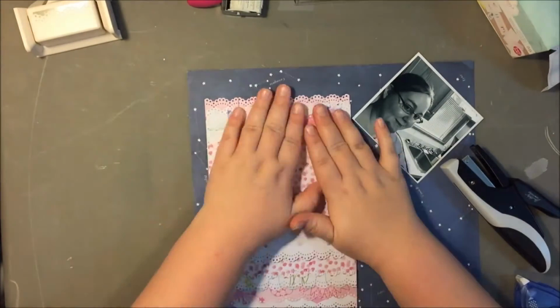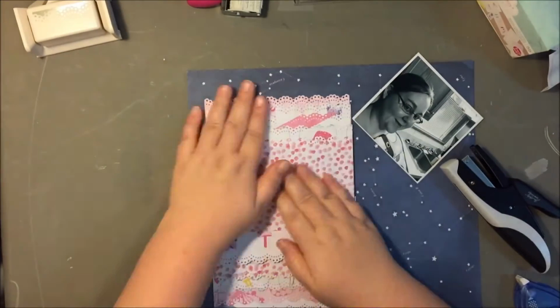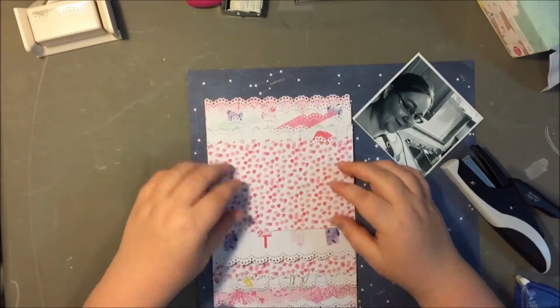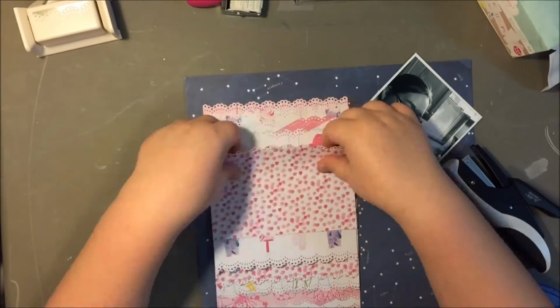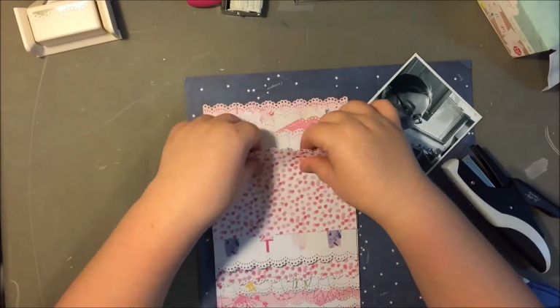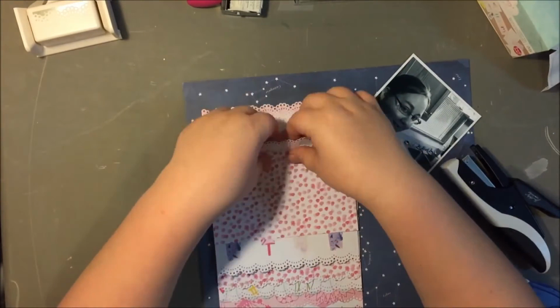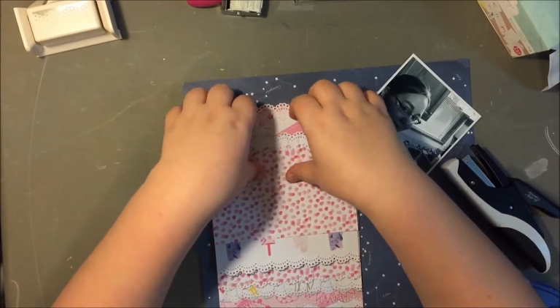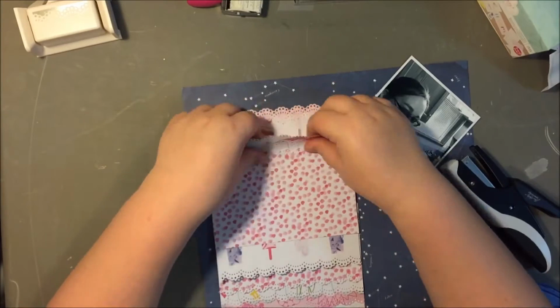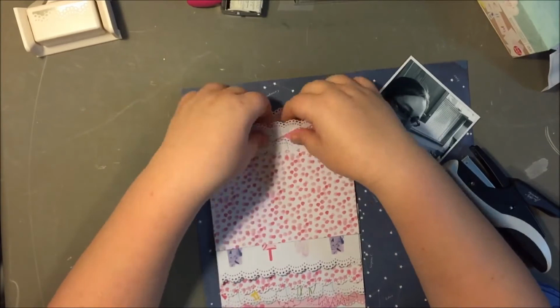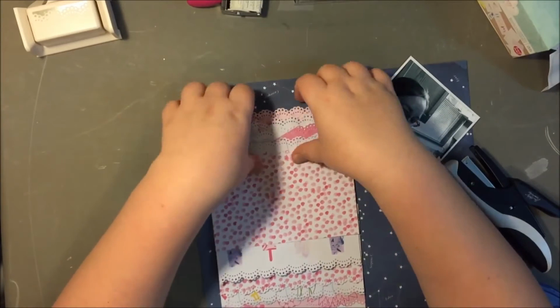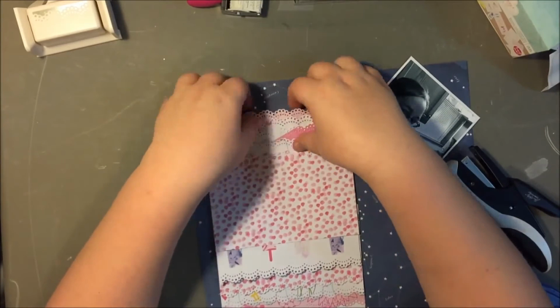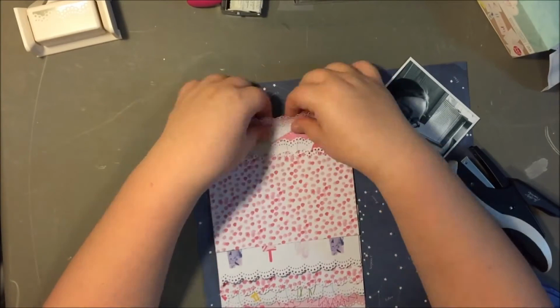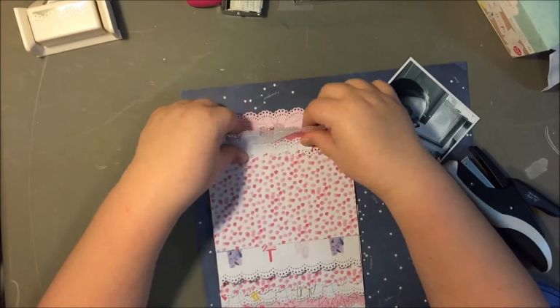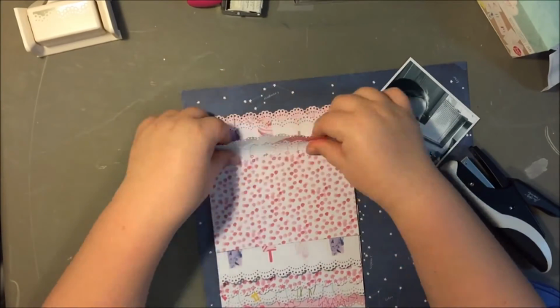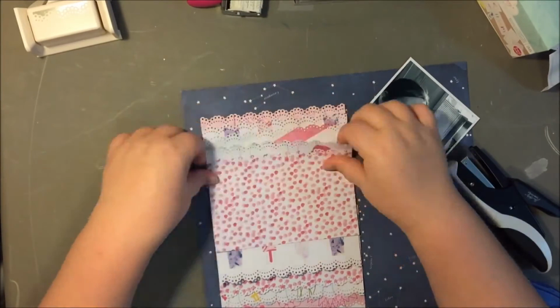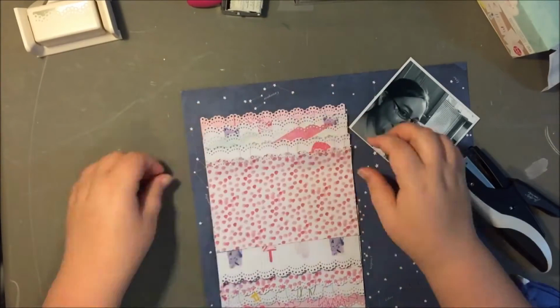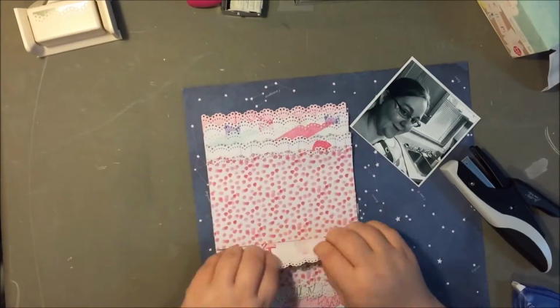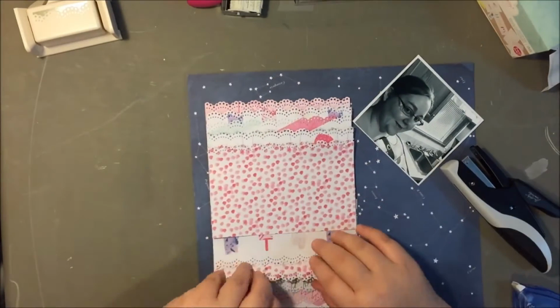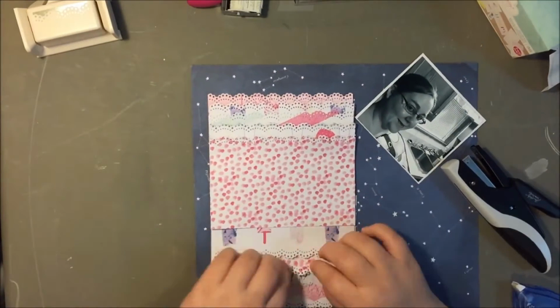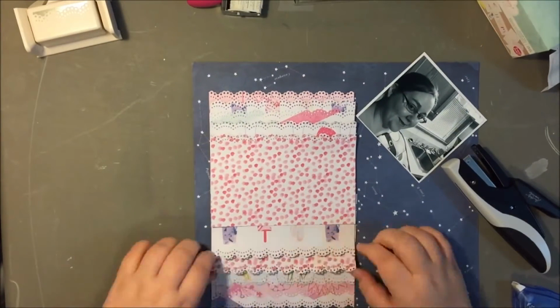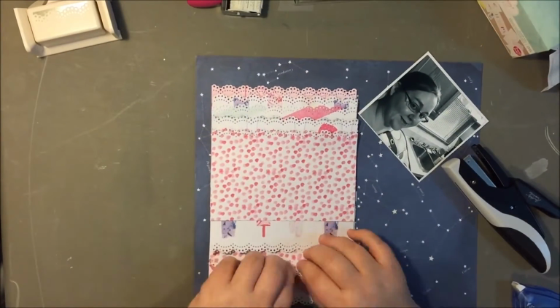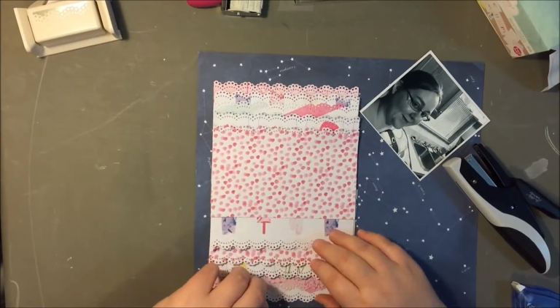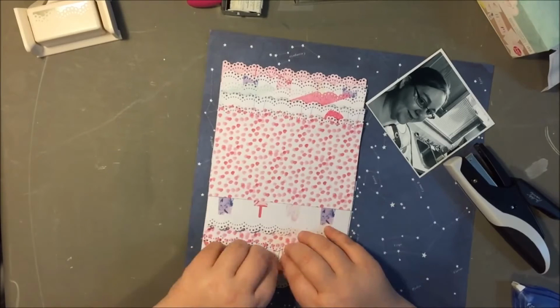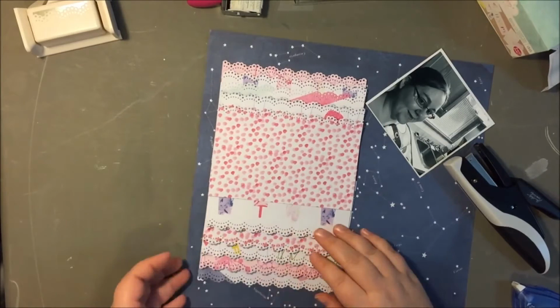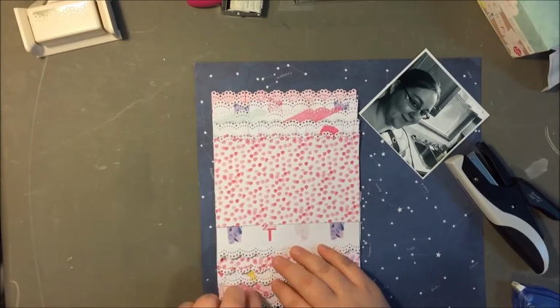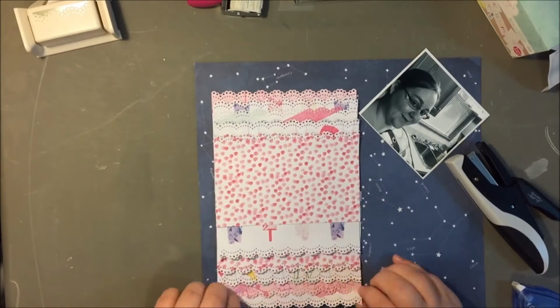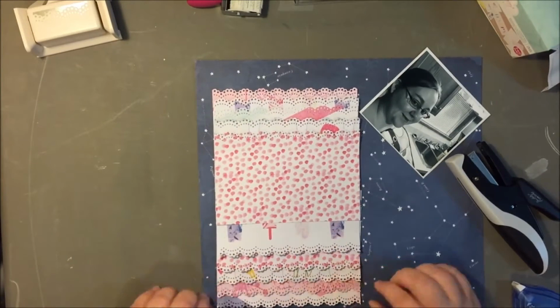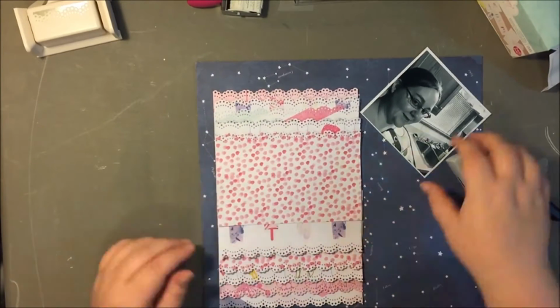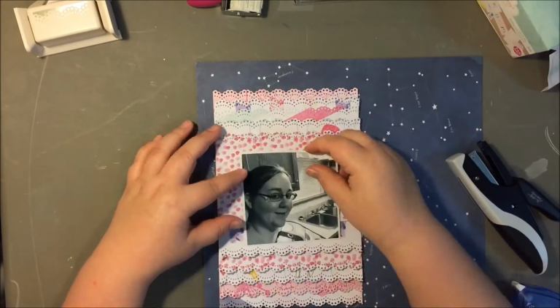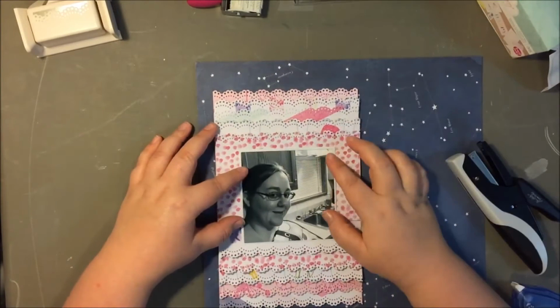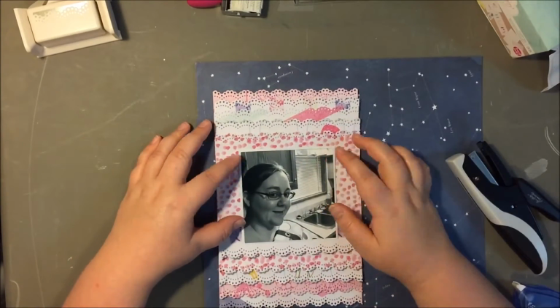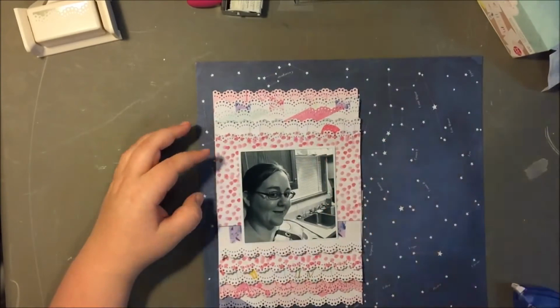I used a ton of adhesive anyway, and then I just kind of fluffed up the little lace border pieces. Even though those go in a page protector, maybe they'll still retain a little bit of texture.